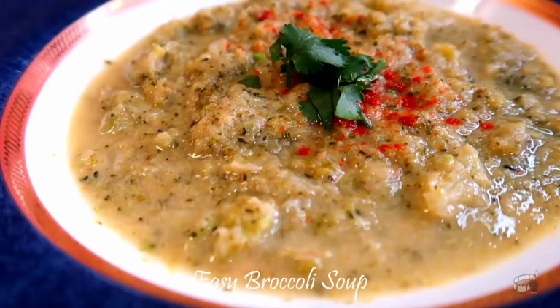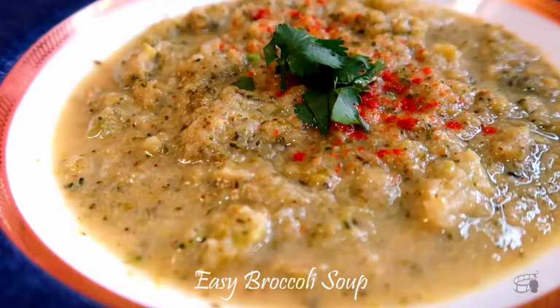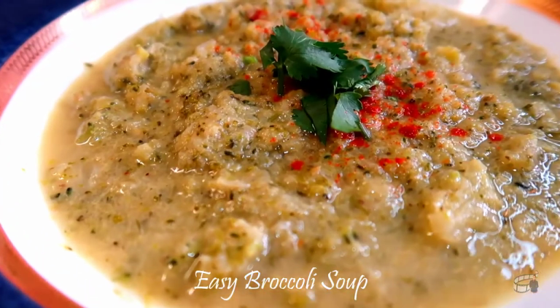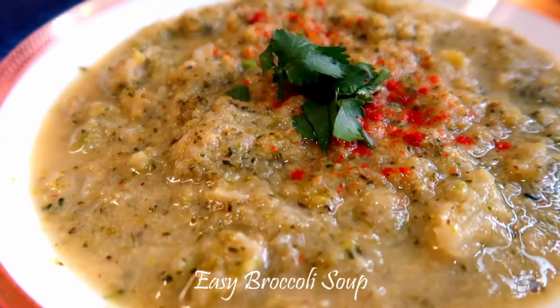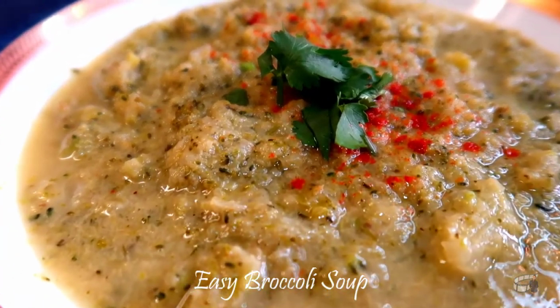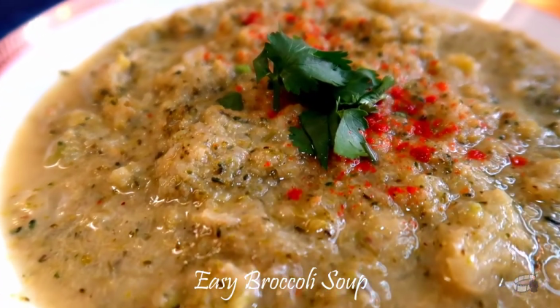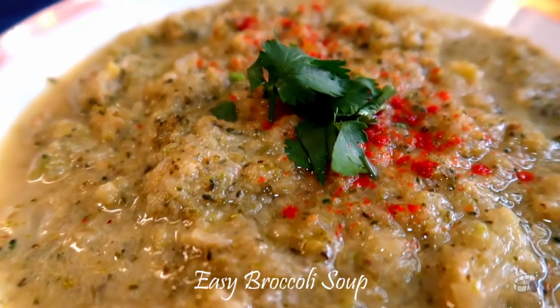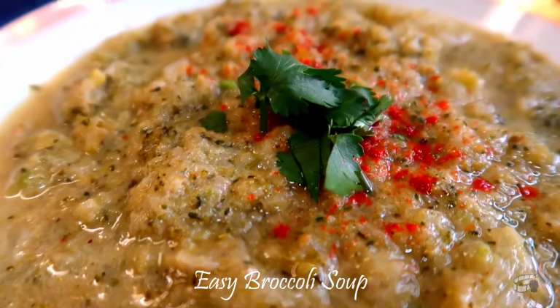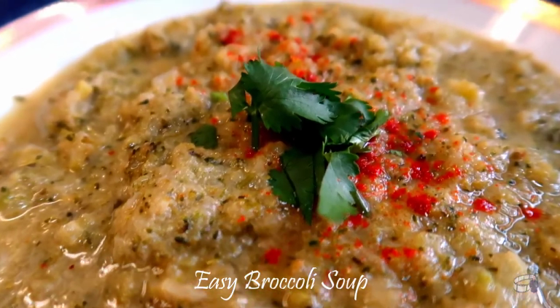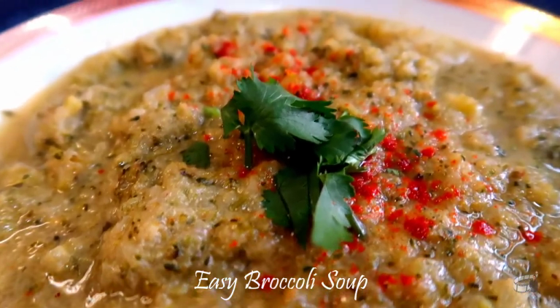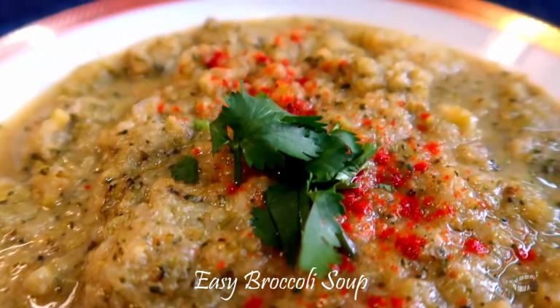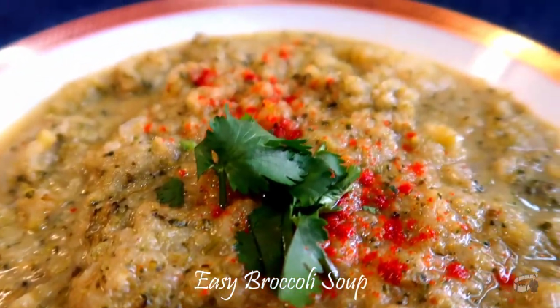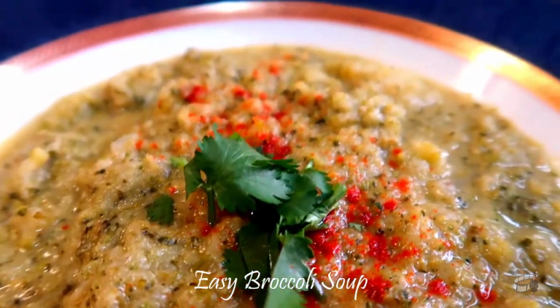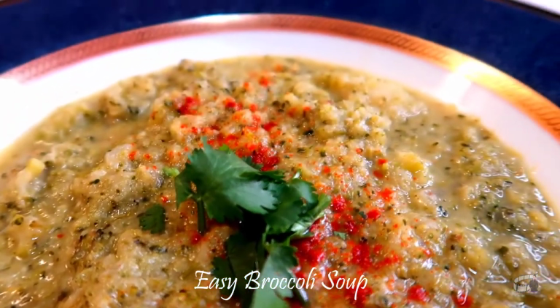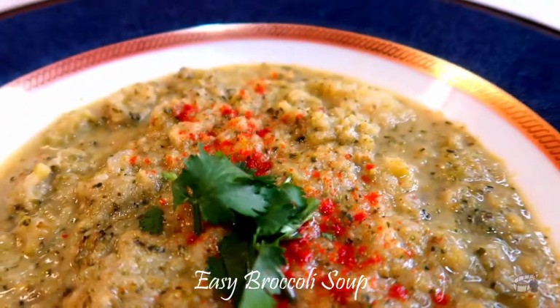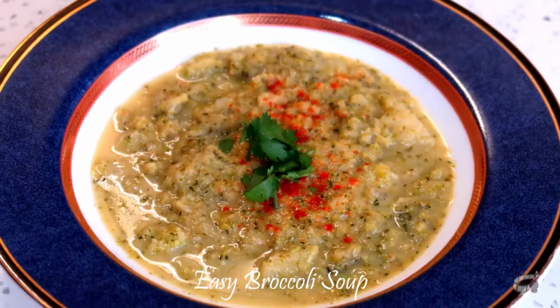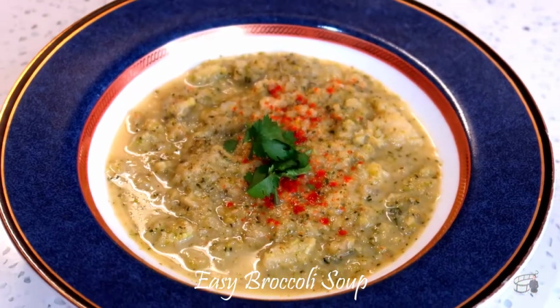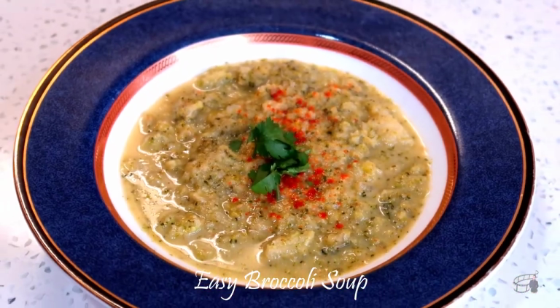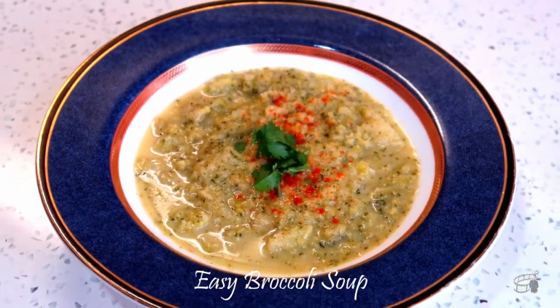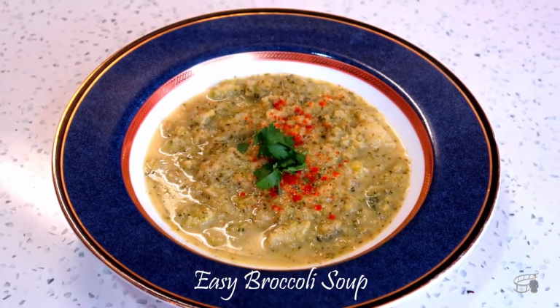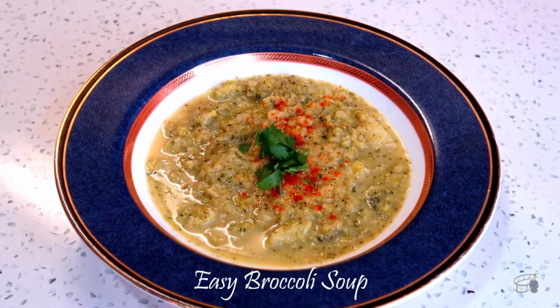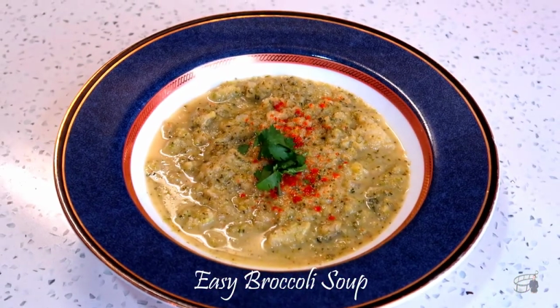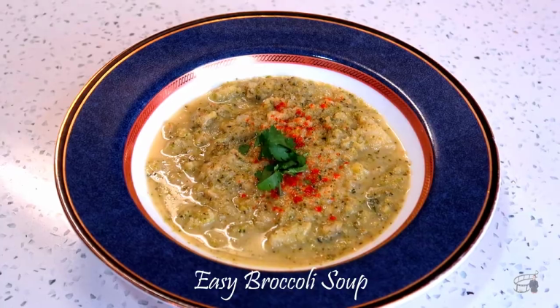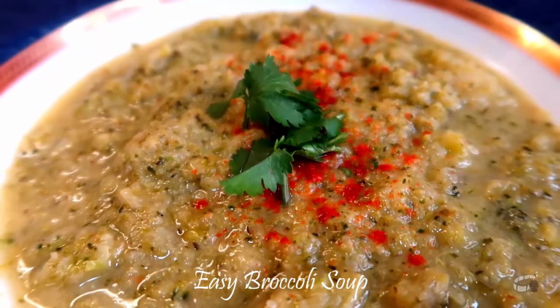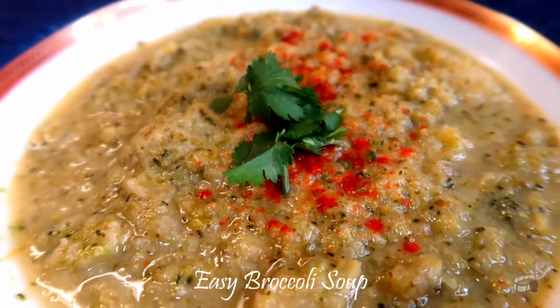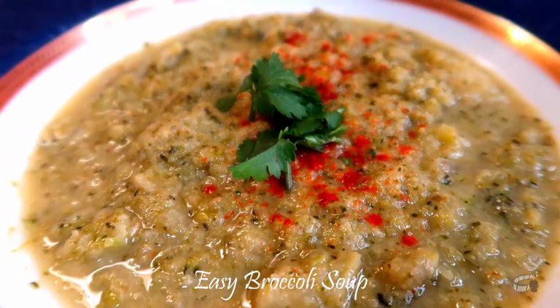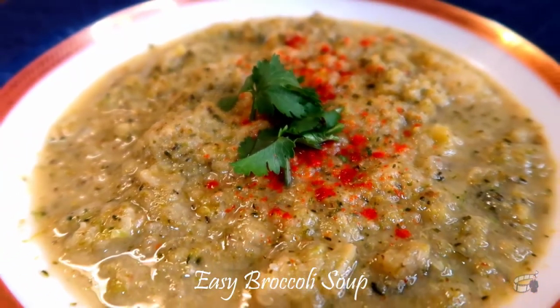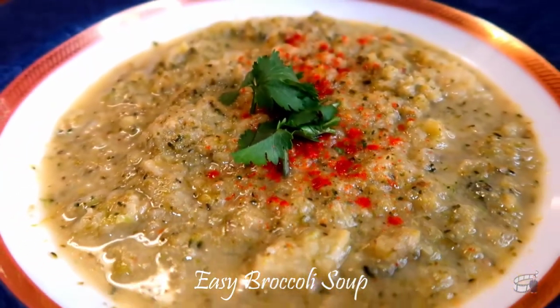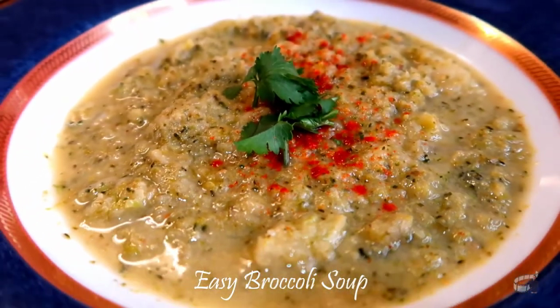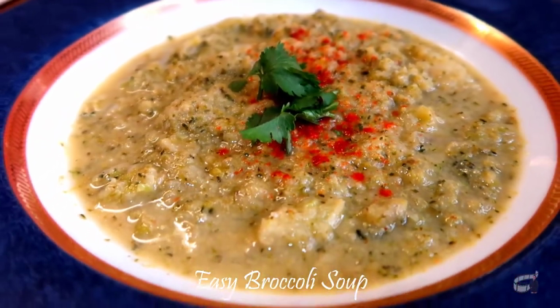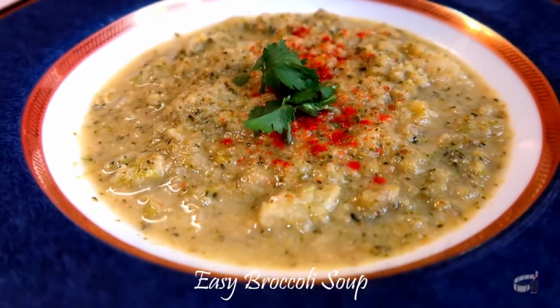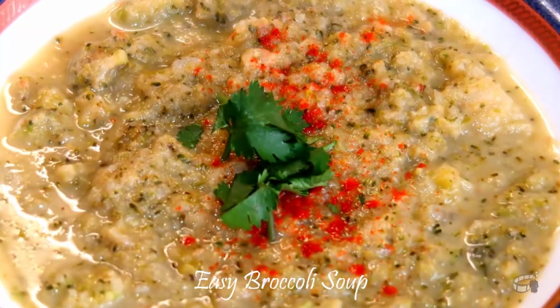Broccoli is a low-calorie source of fiber and a great source of vitamins K and C. It's also a good source of B vitamins, beta-carotene, iron, magnesium, potassium, and zinc.